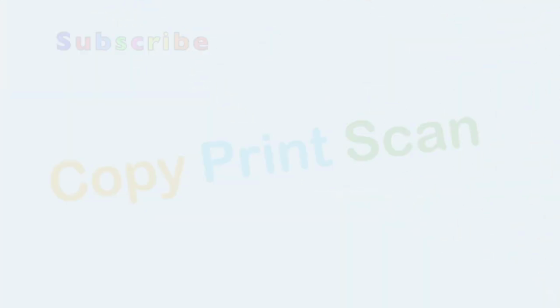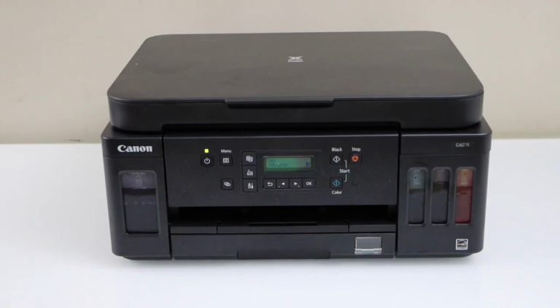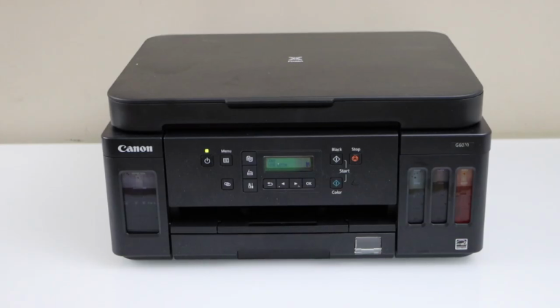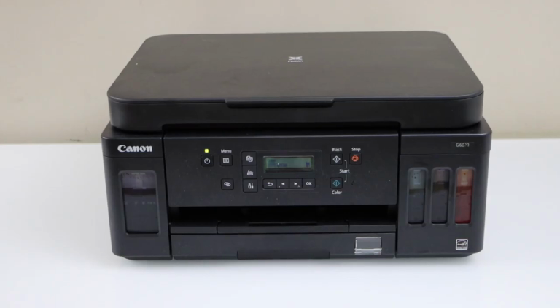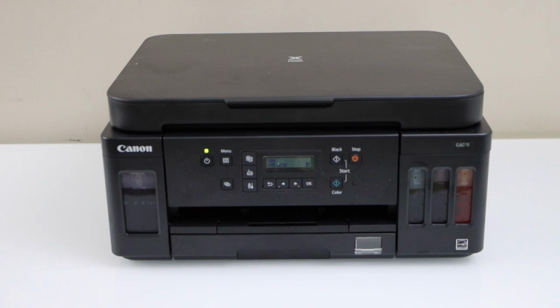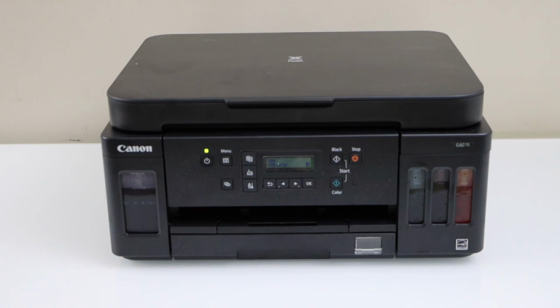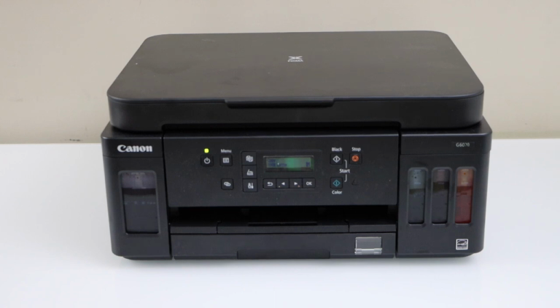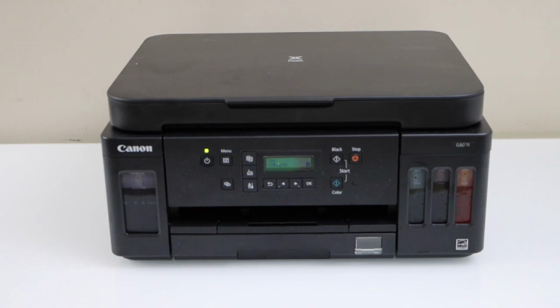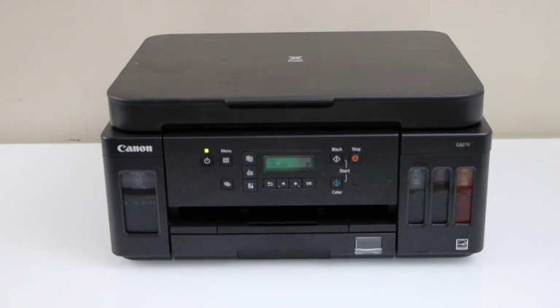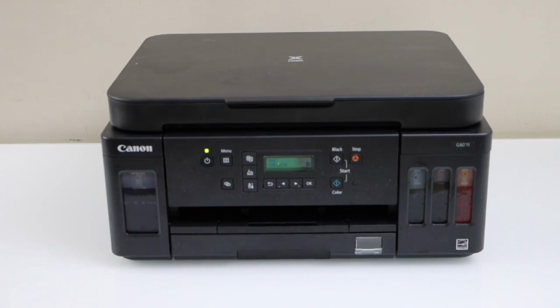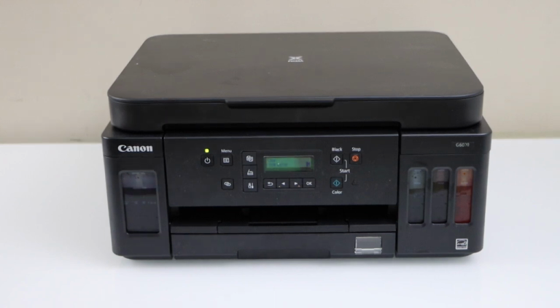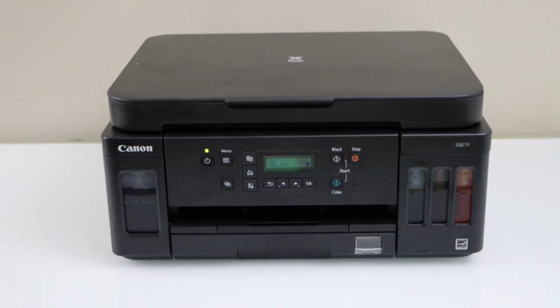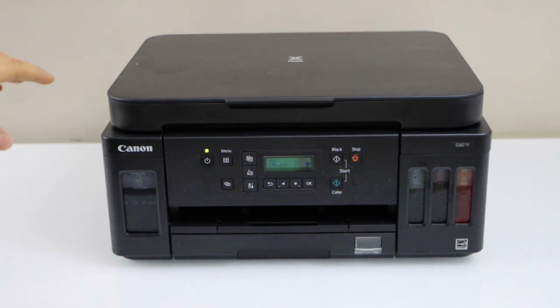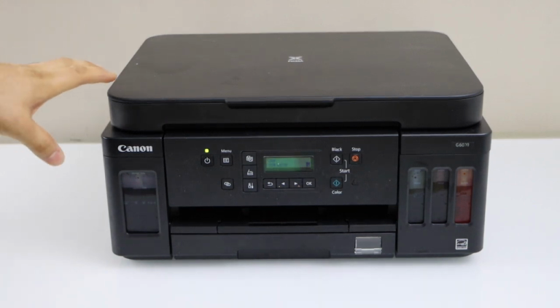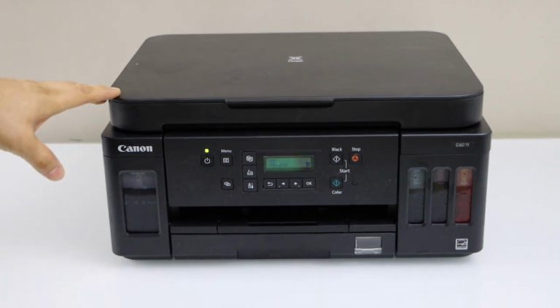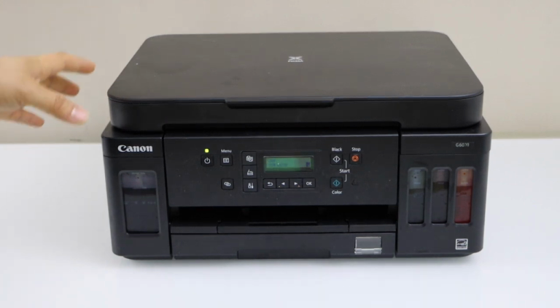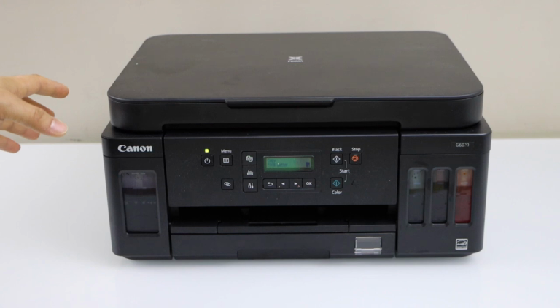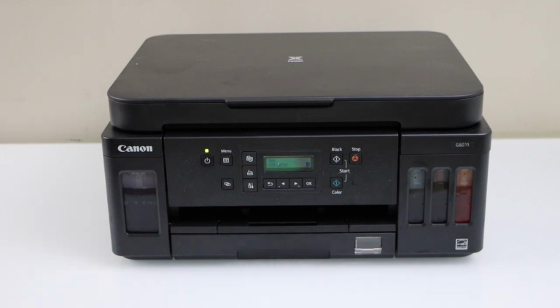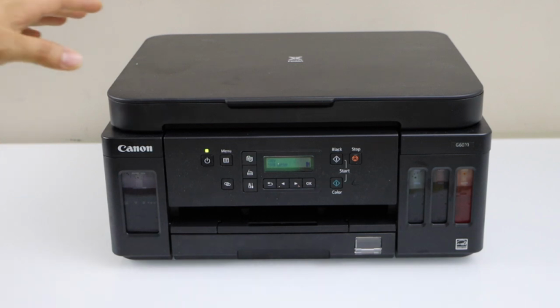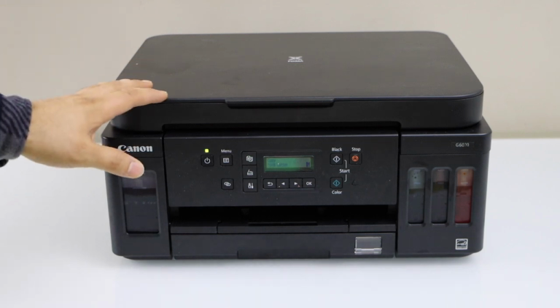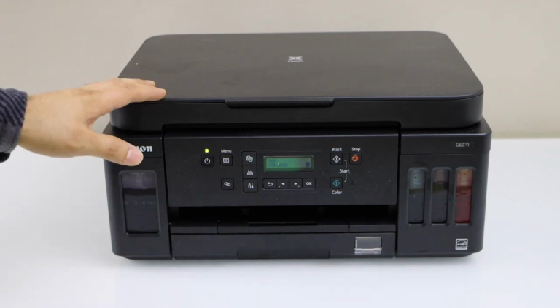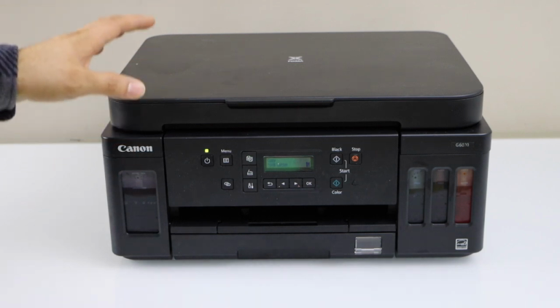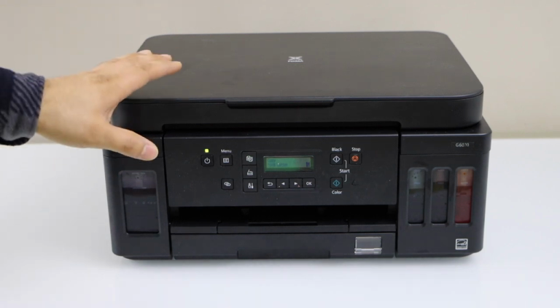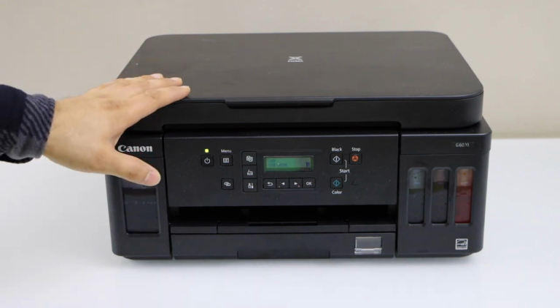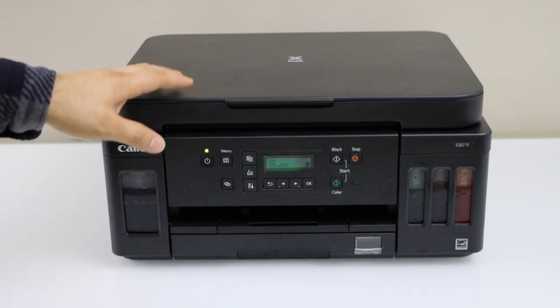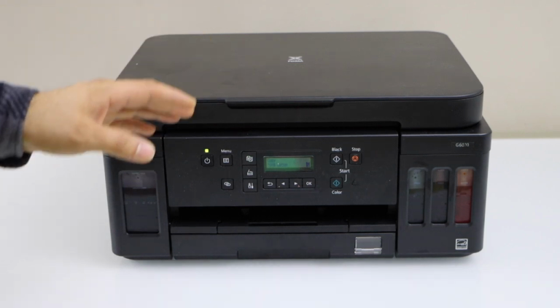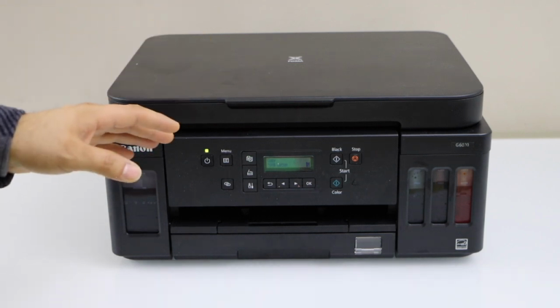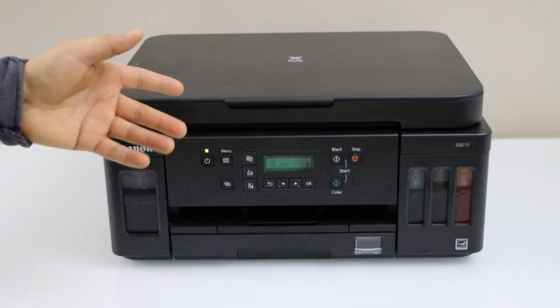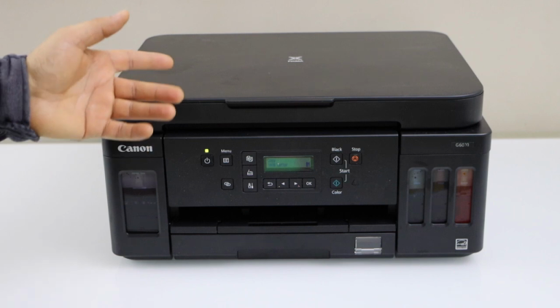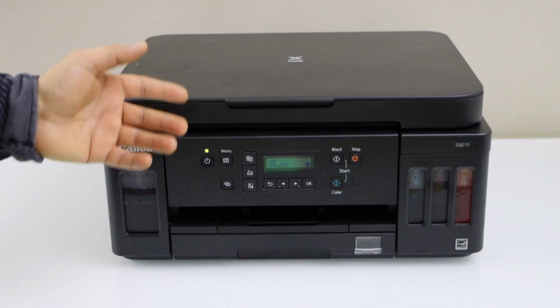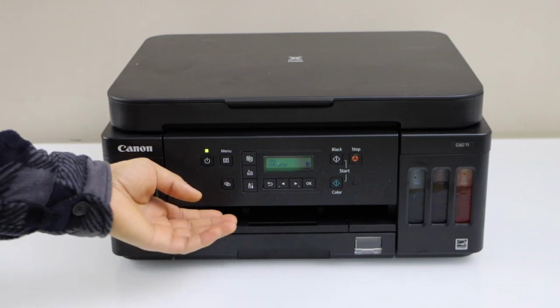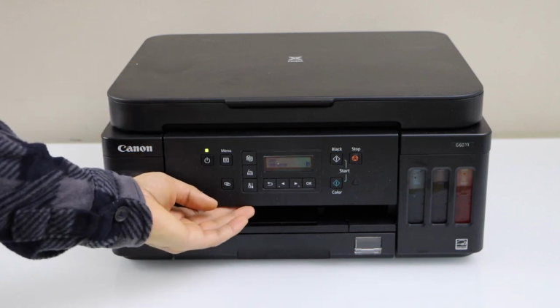In this video I'm going to show you how to do the setup of your Canon PIXMA G6070 printer. This is the Wi-Fi setup — connecting this printer with the Wi-Fi network of your home or office.